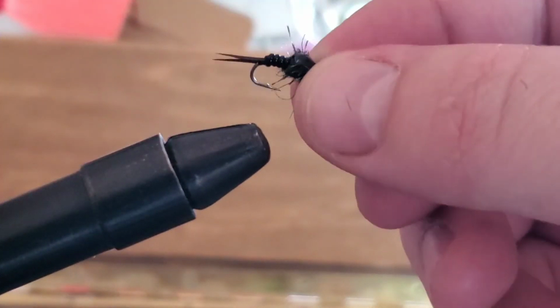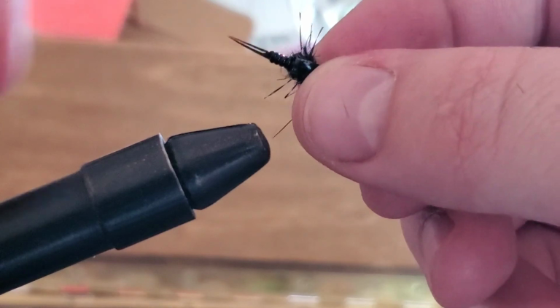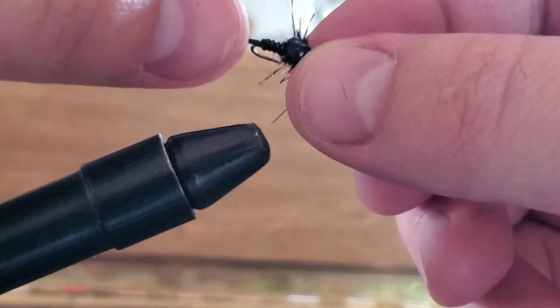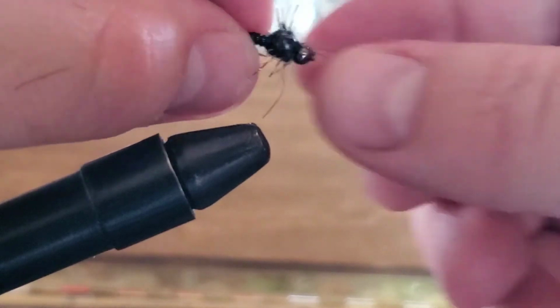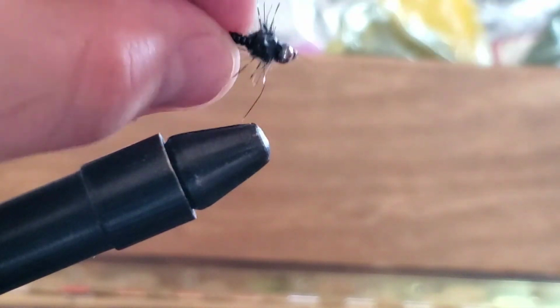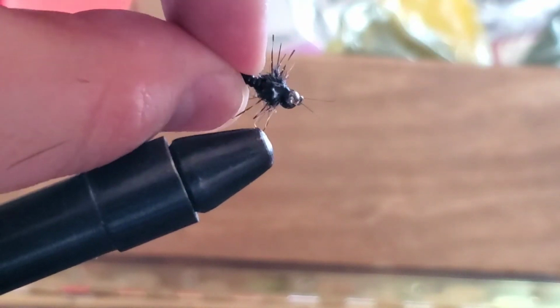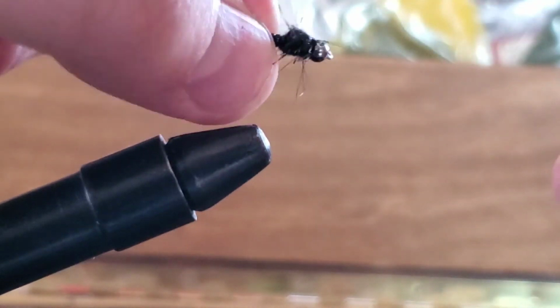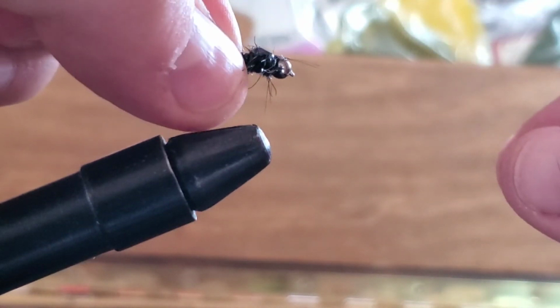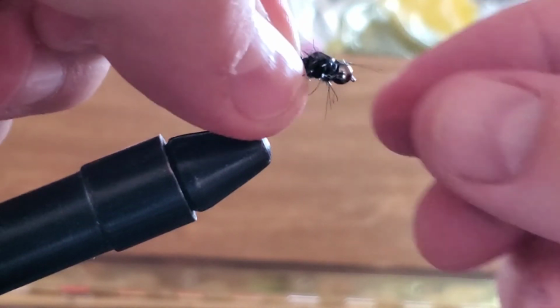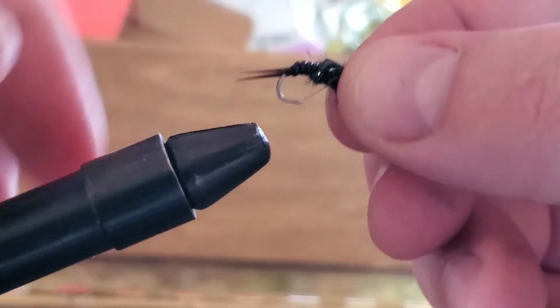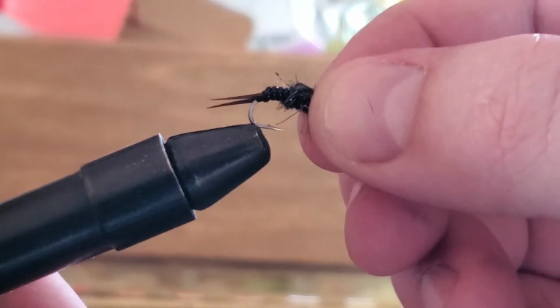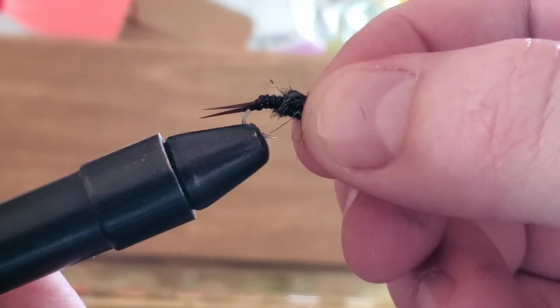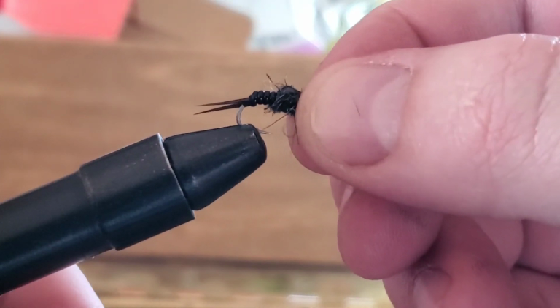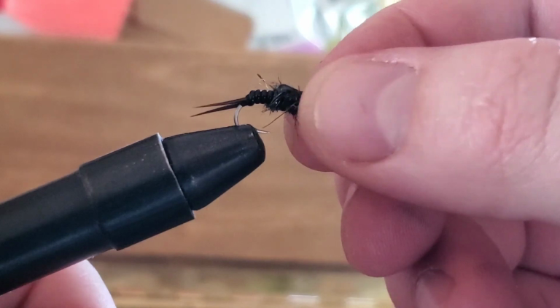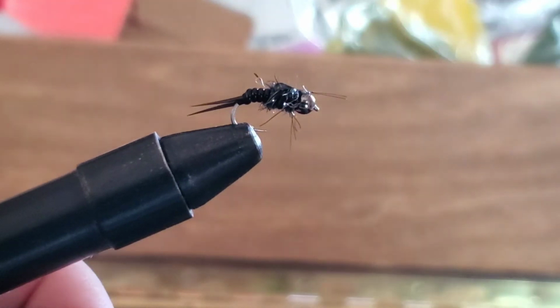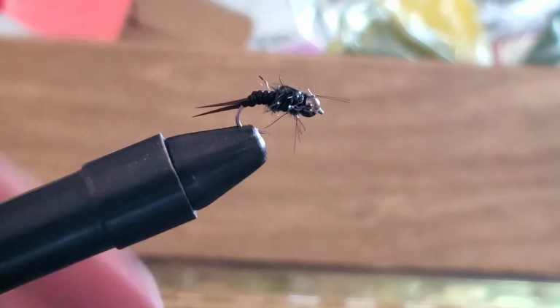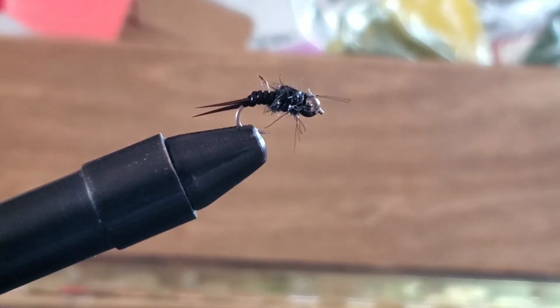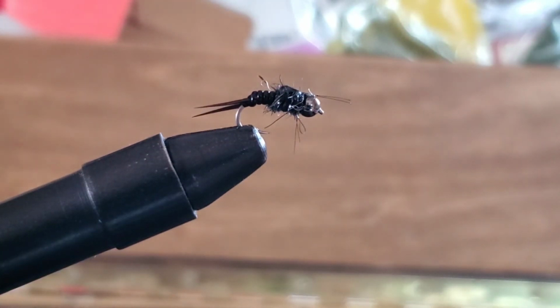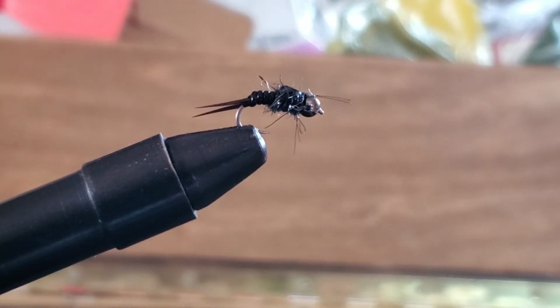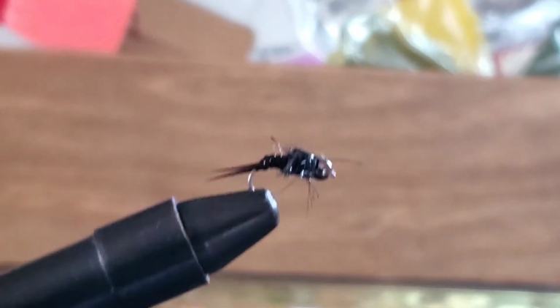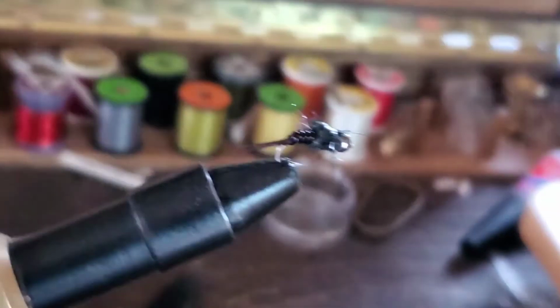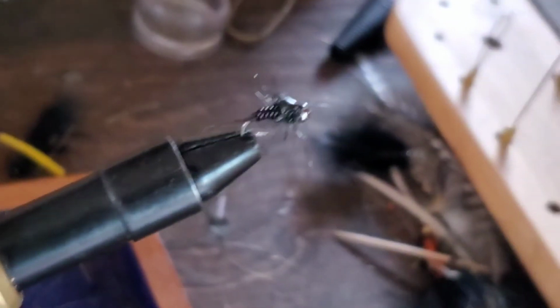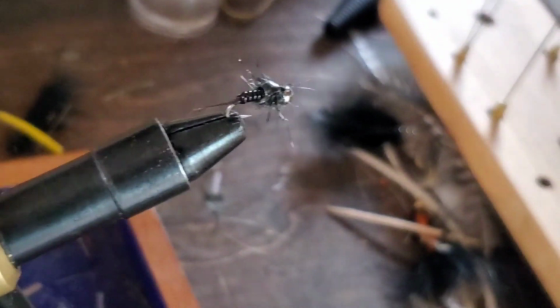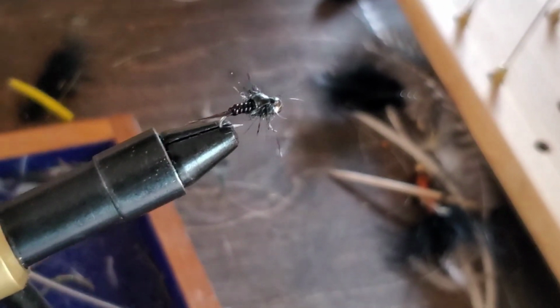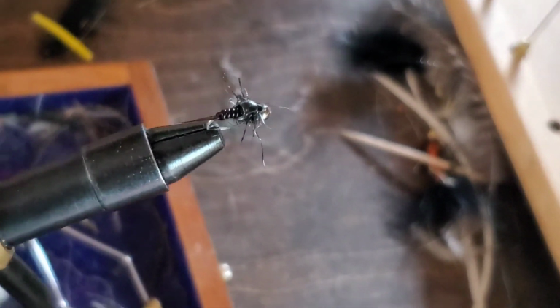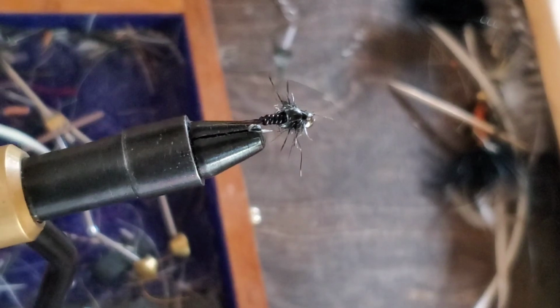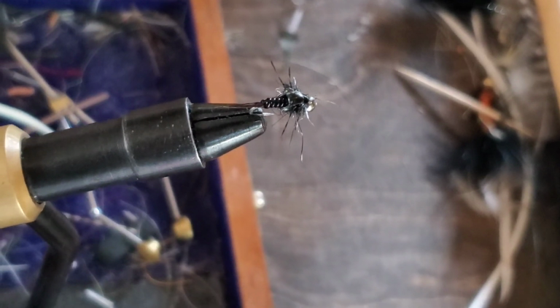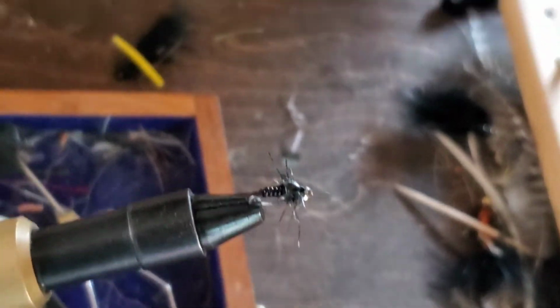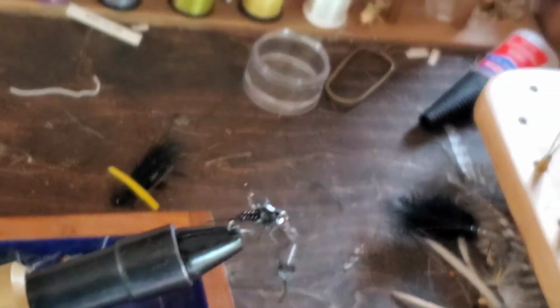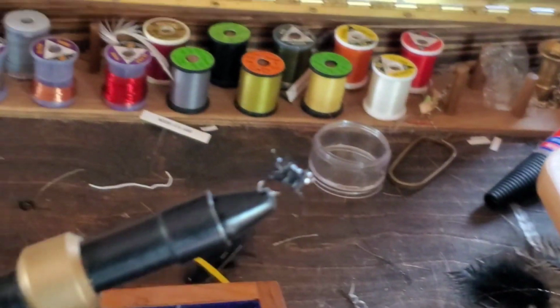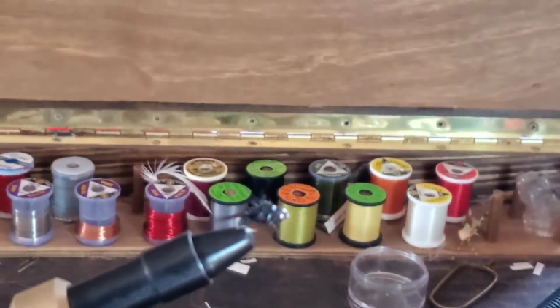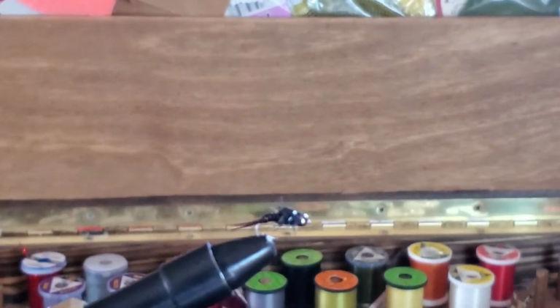This fly has worked great for me in the winter and I drop a zebra midge below it. It's a great little stonefly nymph pattern.